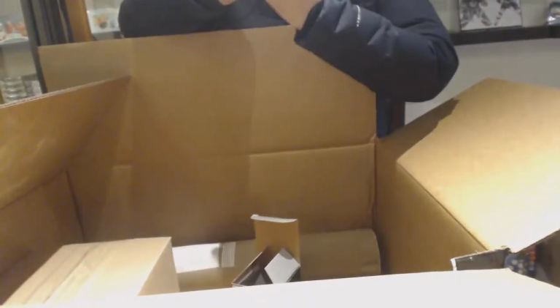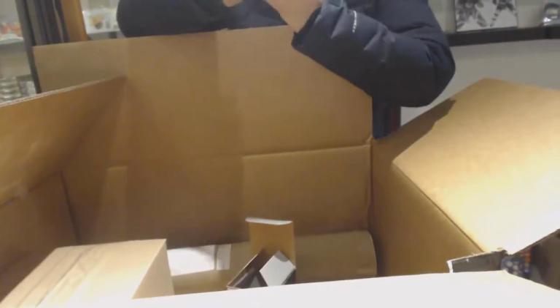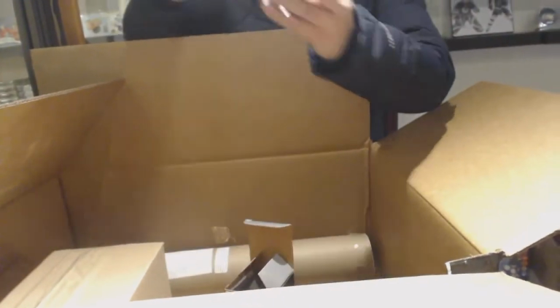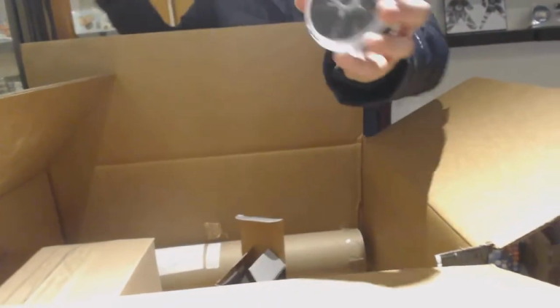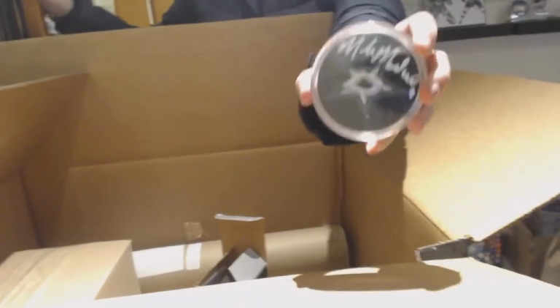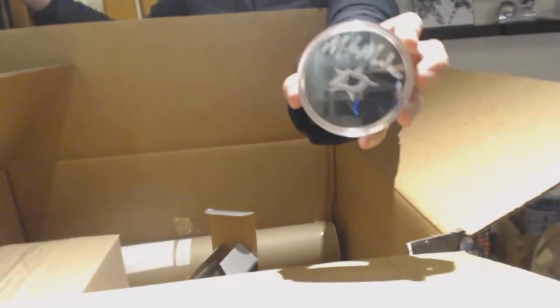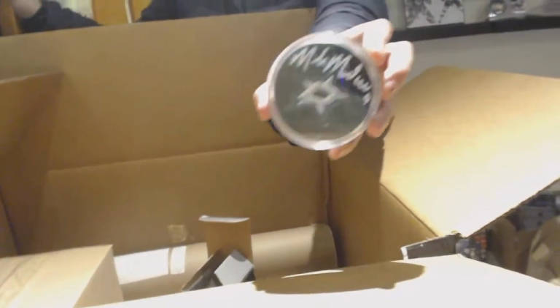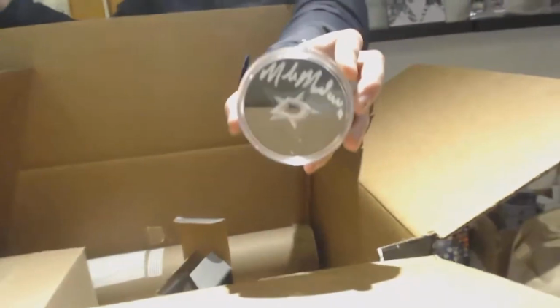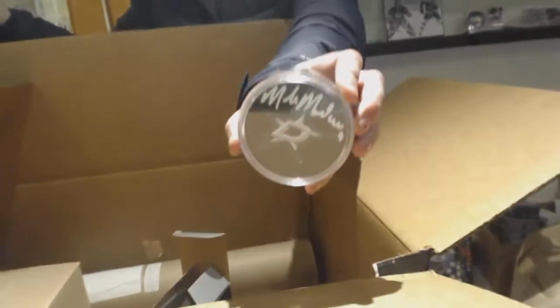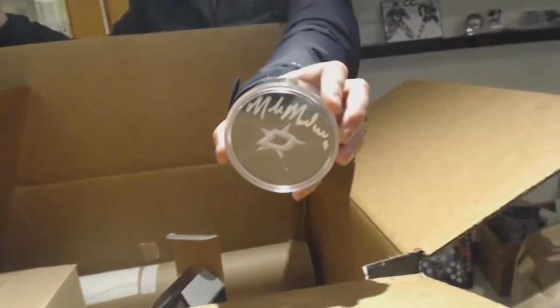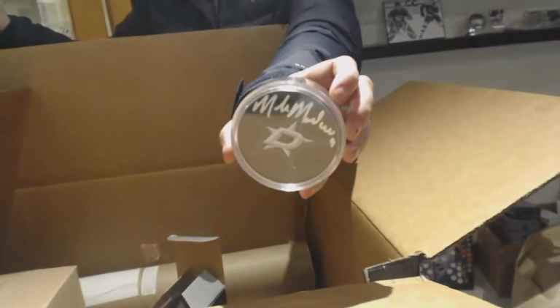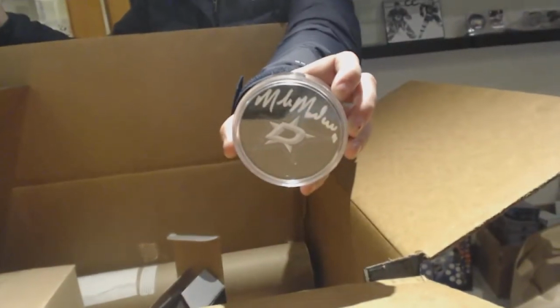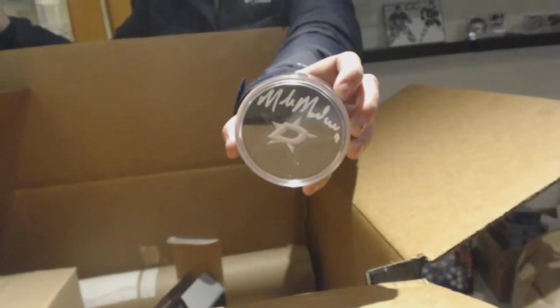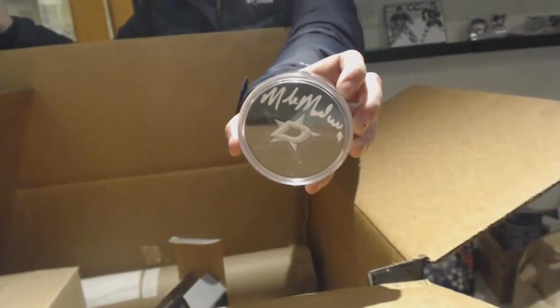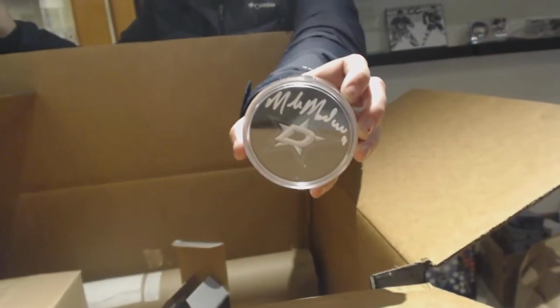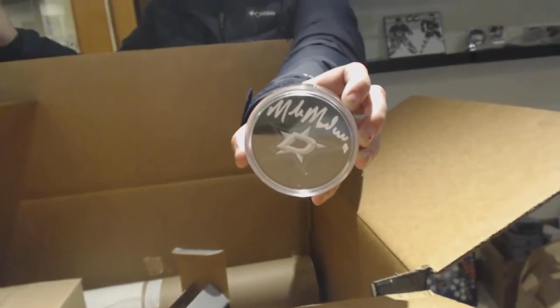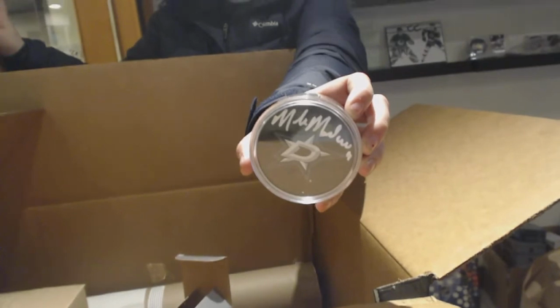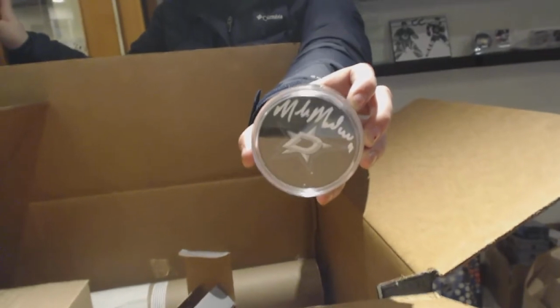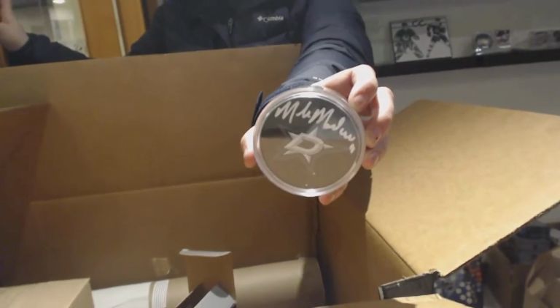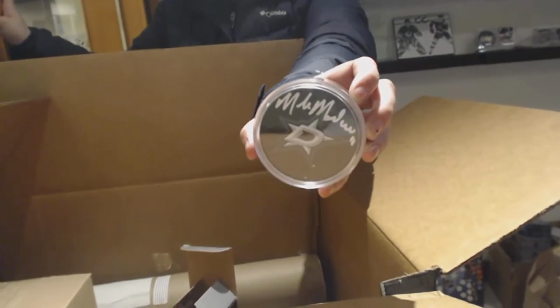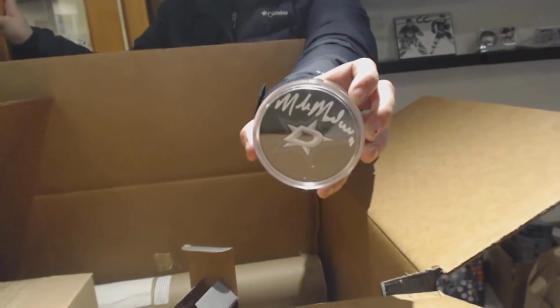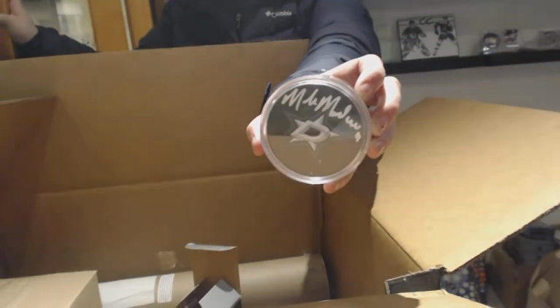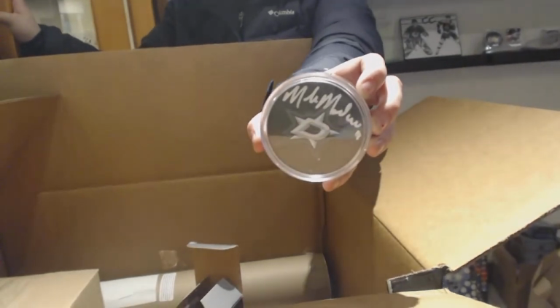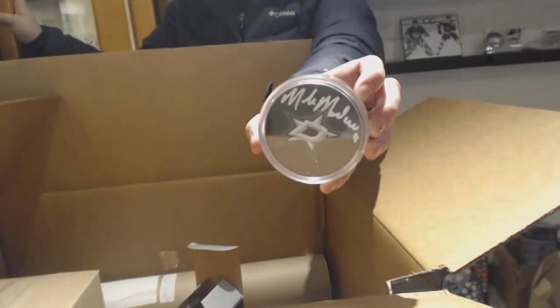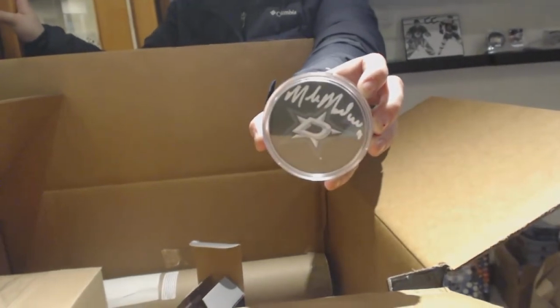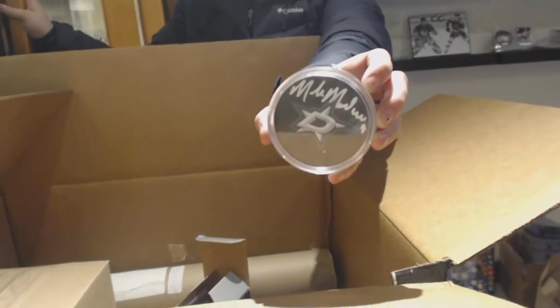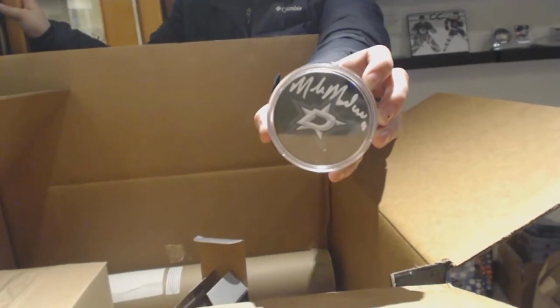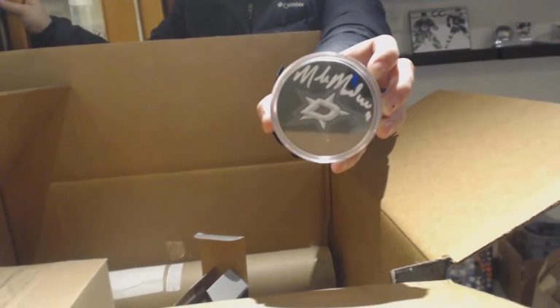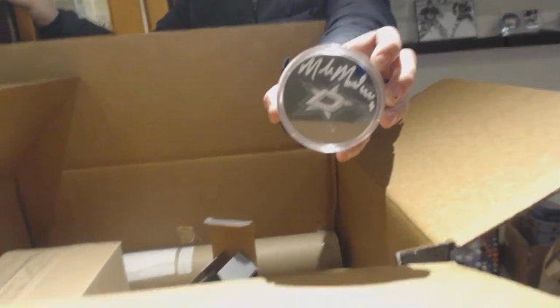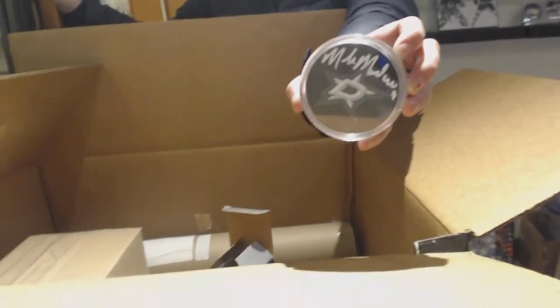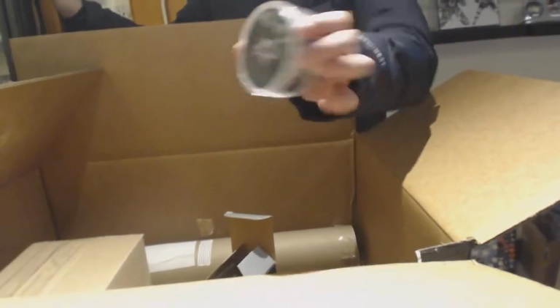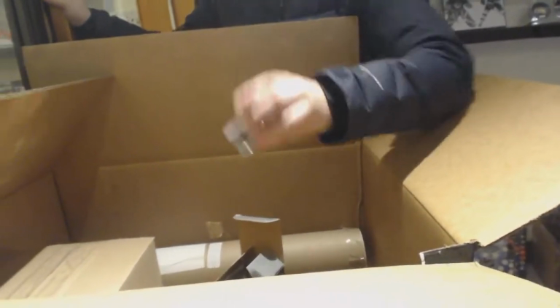We've got a Mike Modano auto puck. So that's the first one — Mike Modano autograph puck.